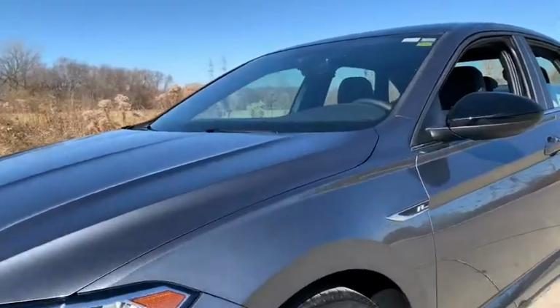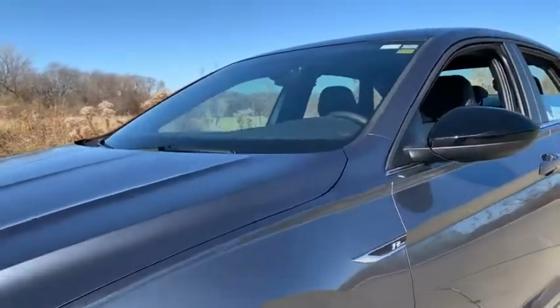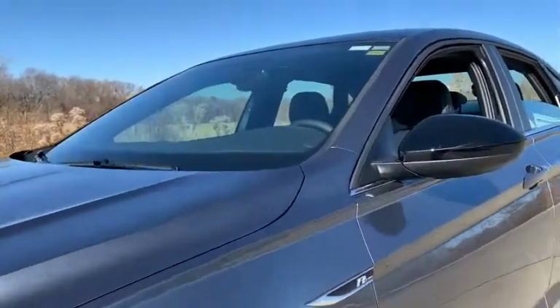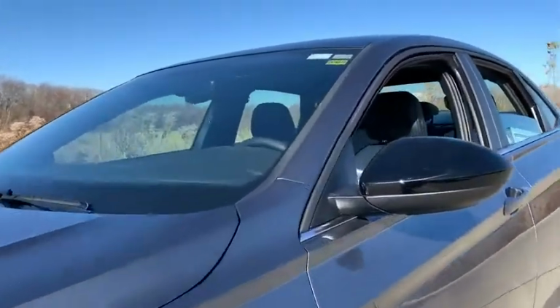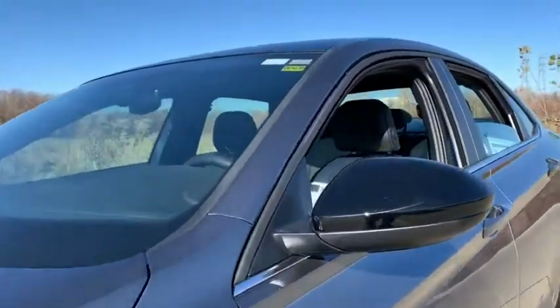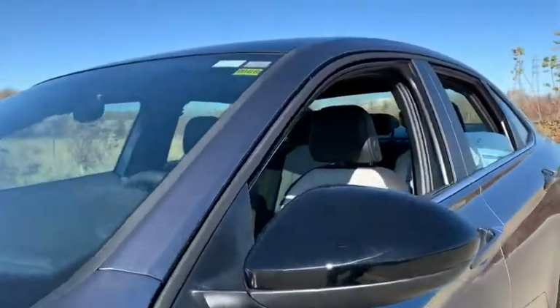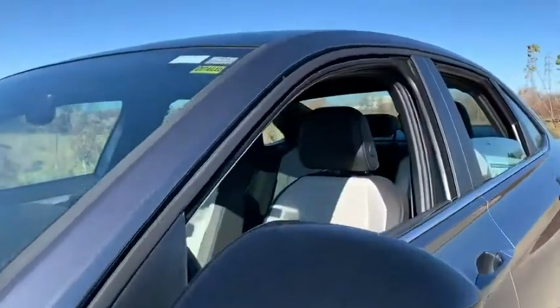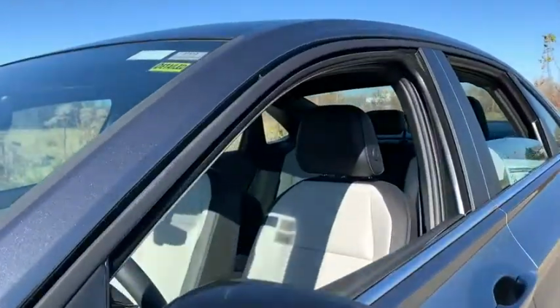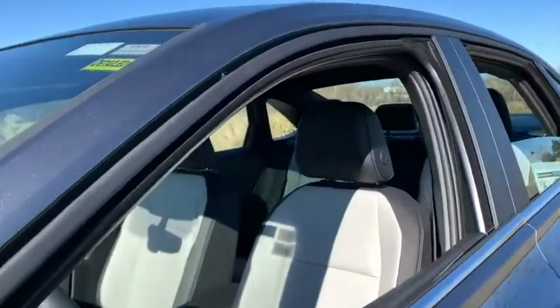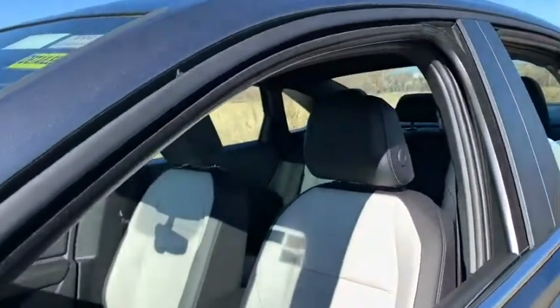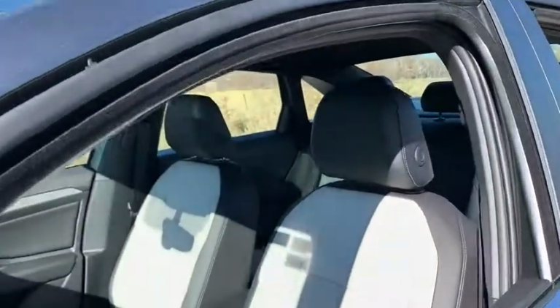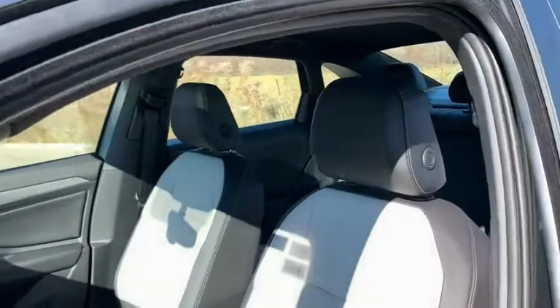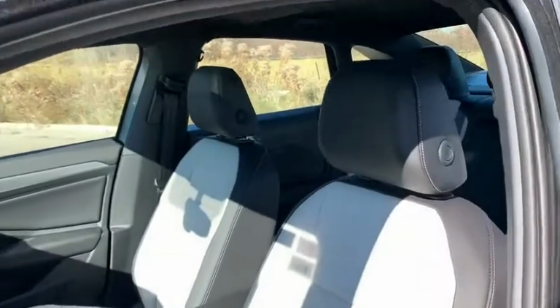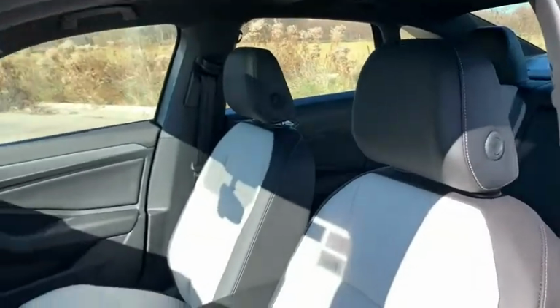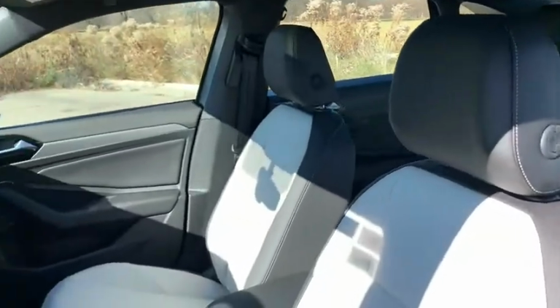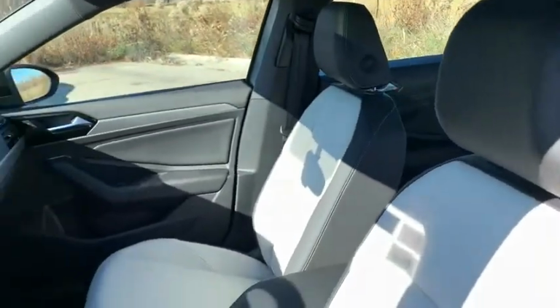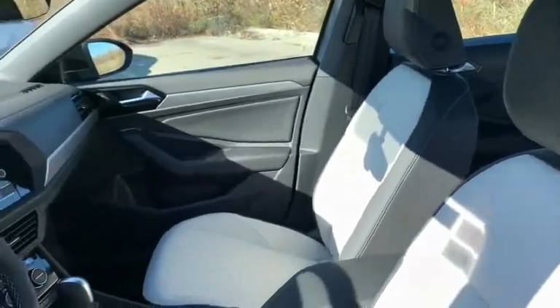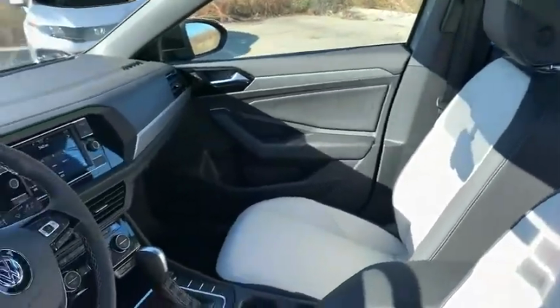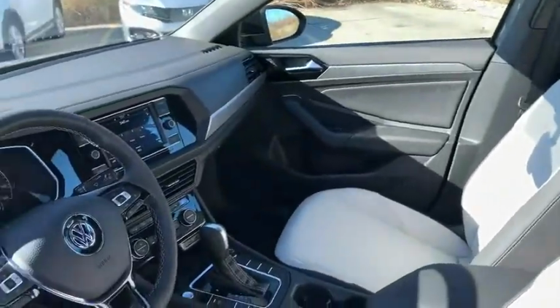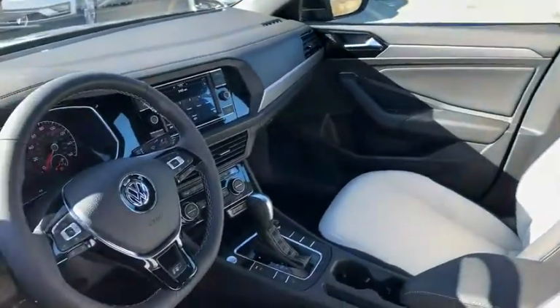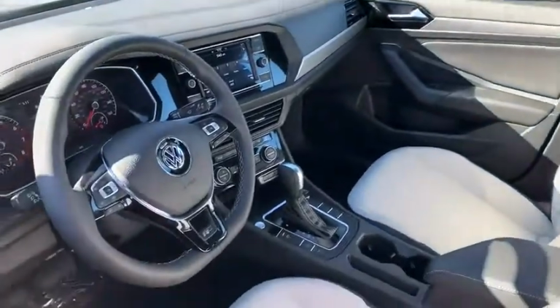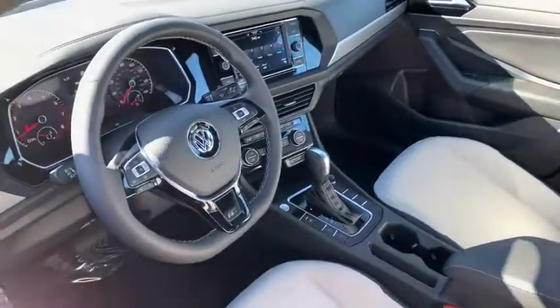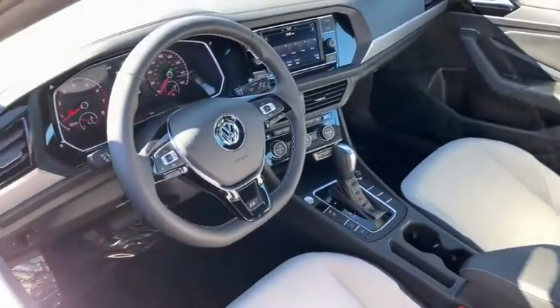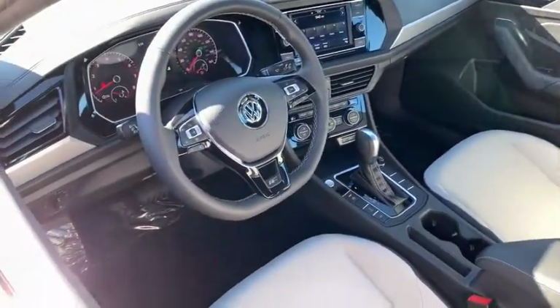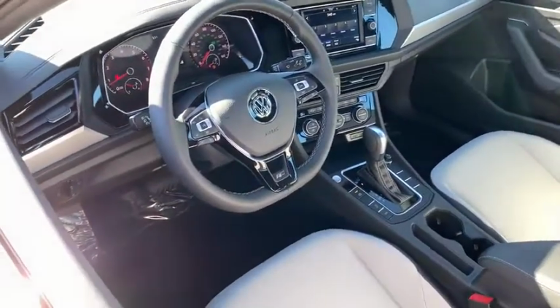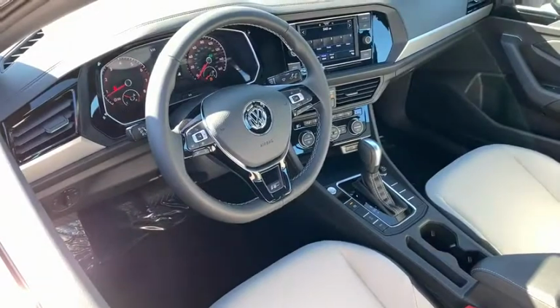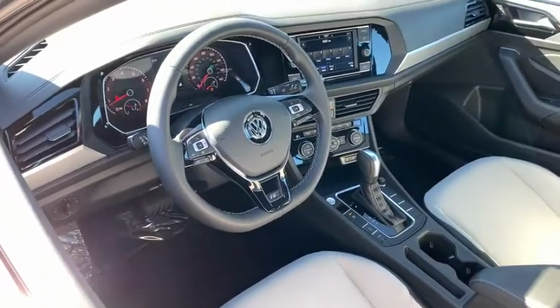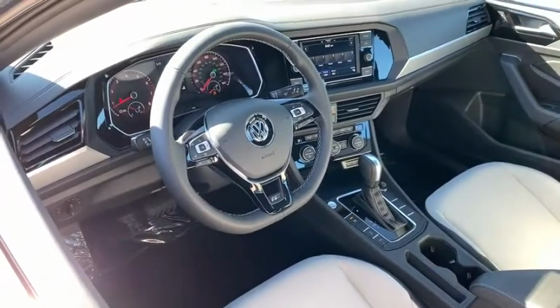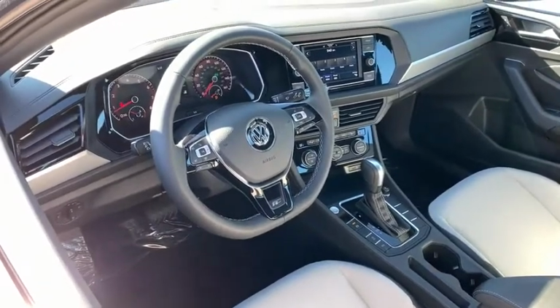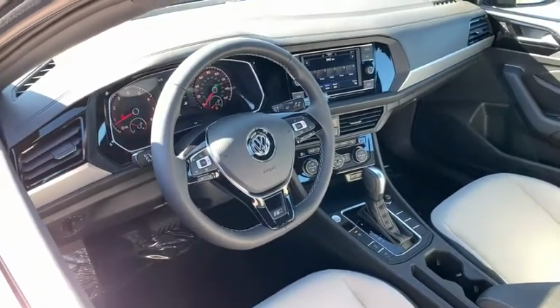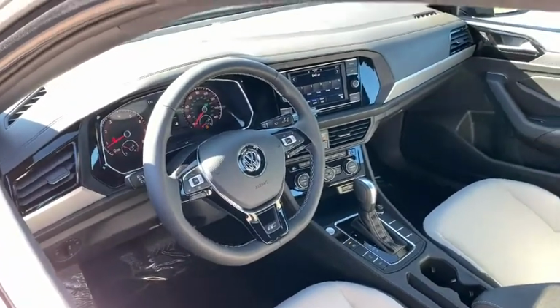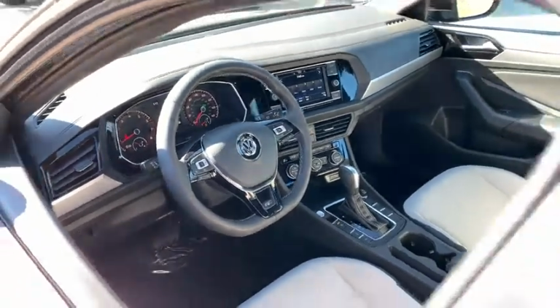Here are some of this vehicle's great options: backup camera, keyless entry, remote engine start, leather-wrapped steering wheel, adjustable steering wheel, power steering, cruise control, and front floor mats.